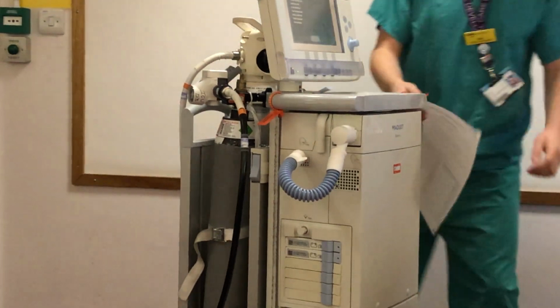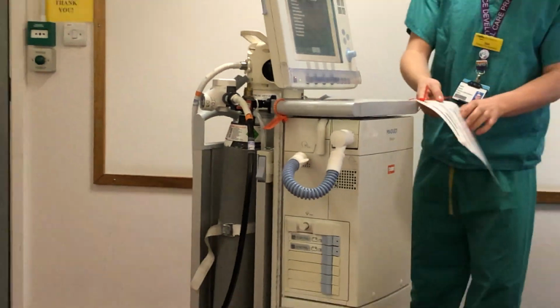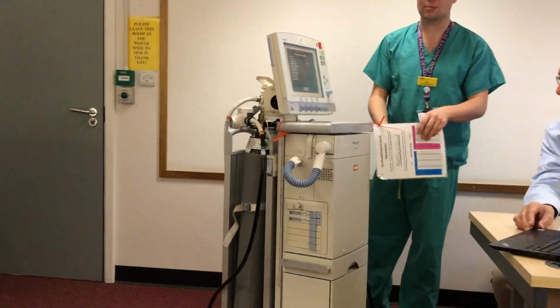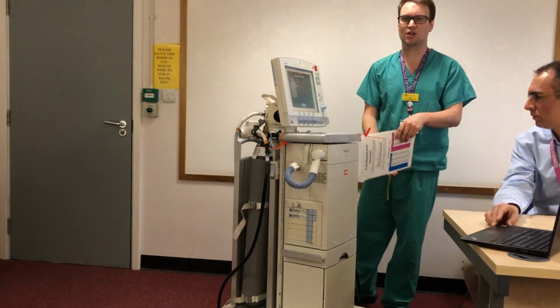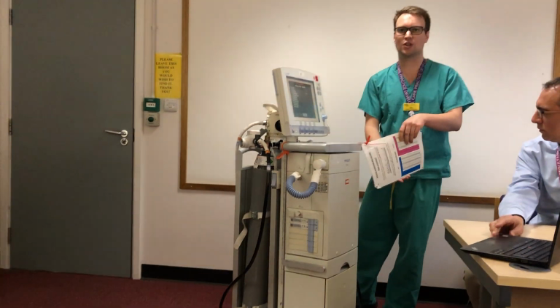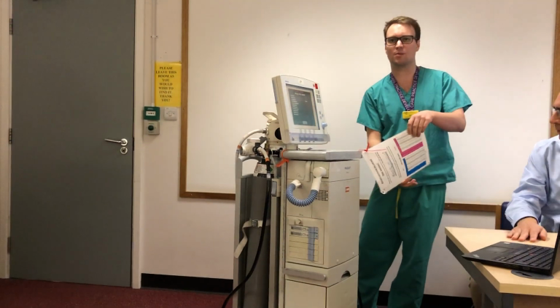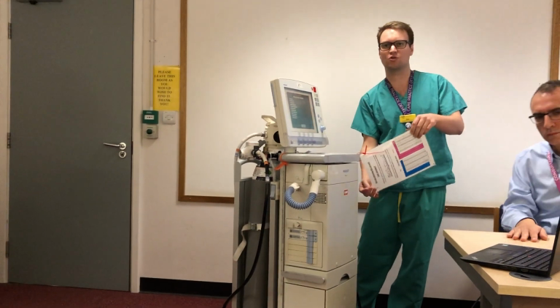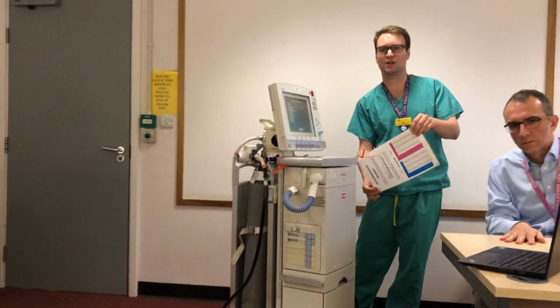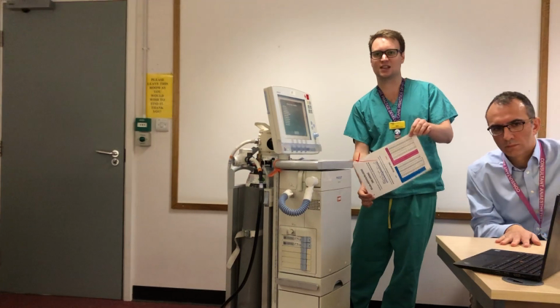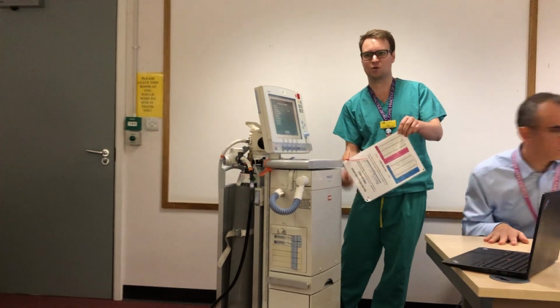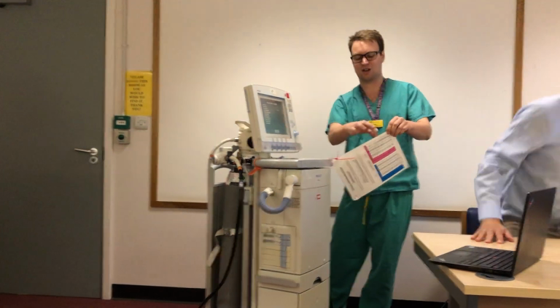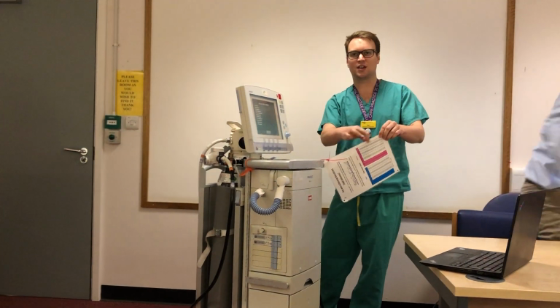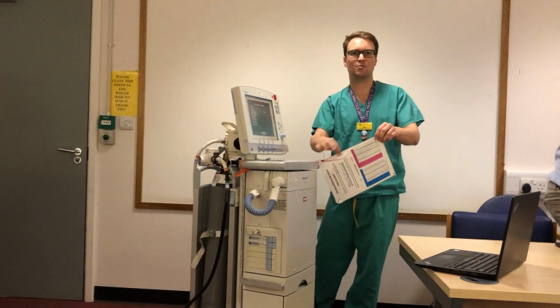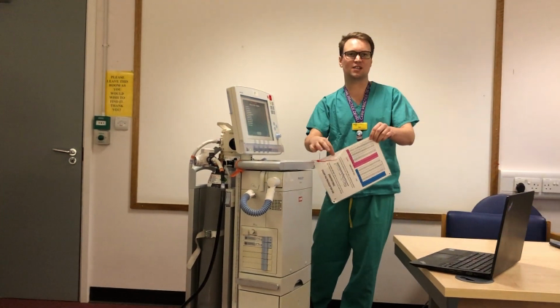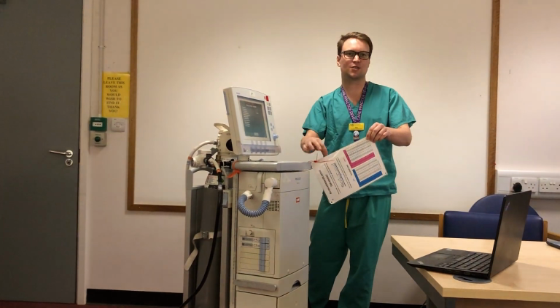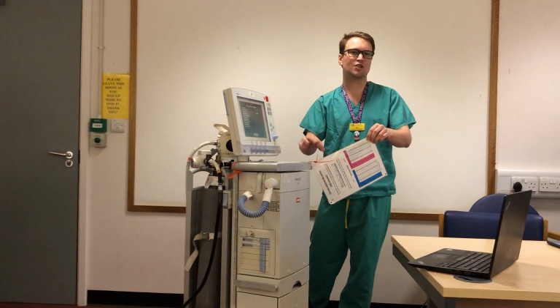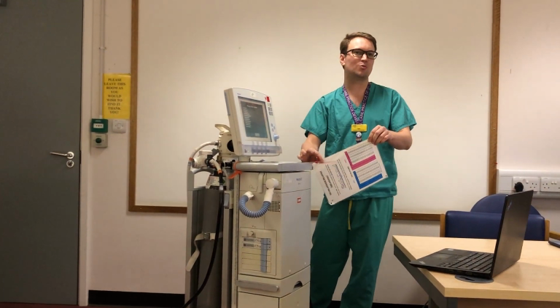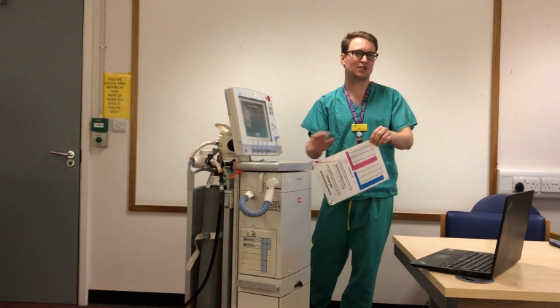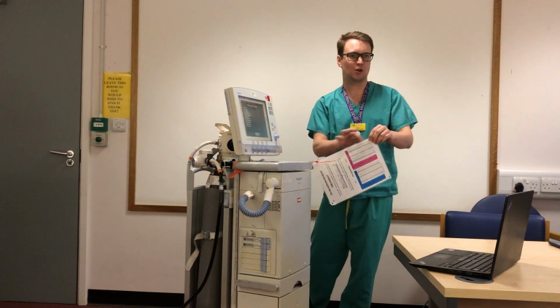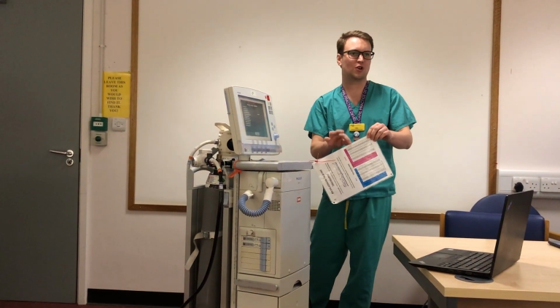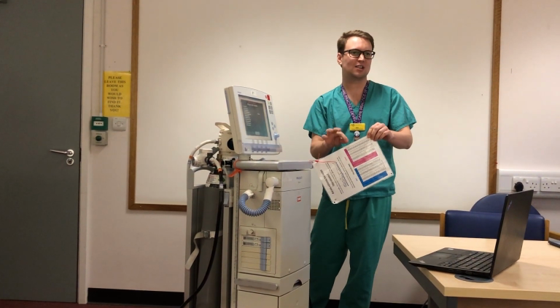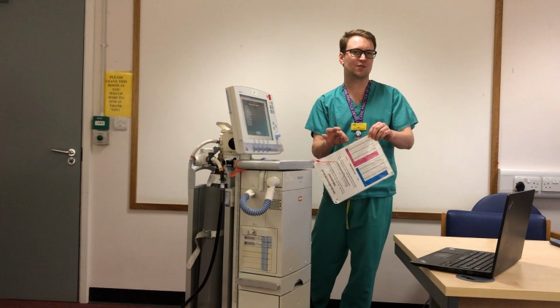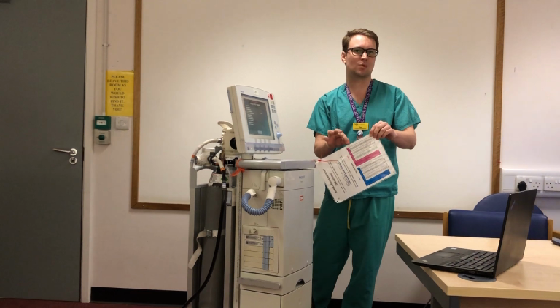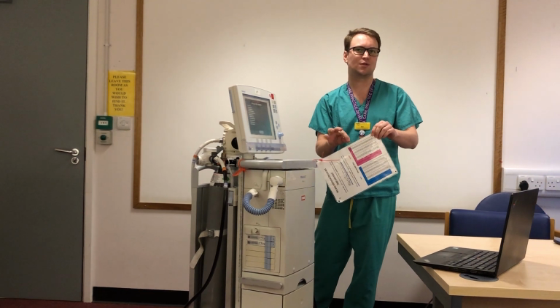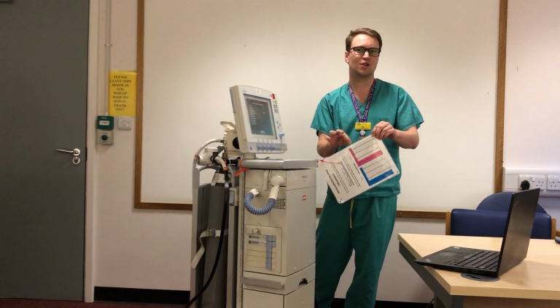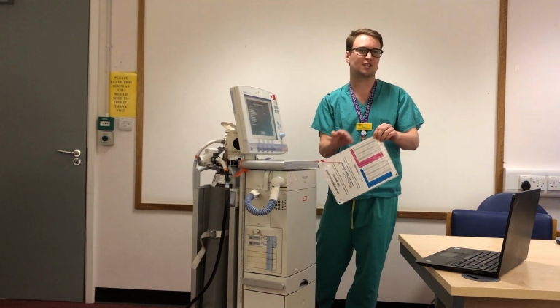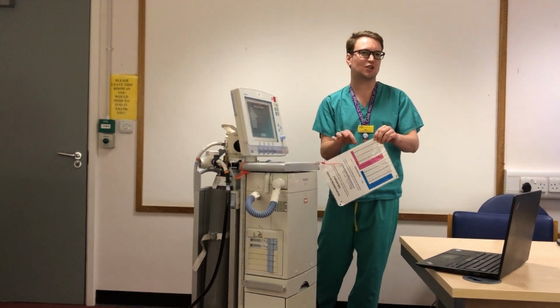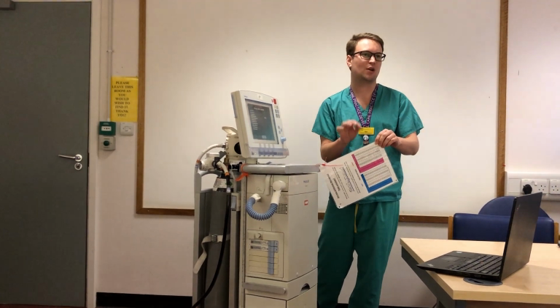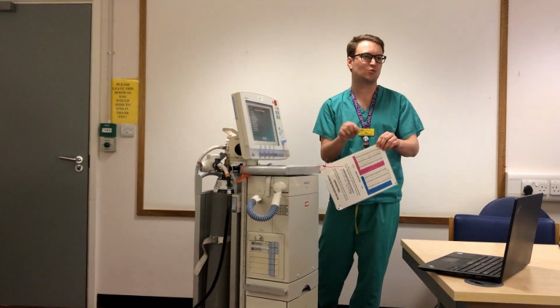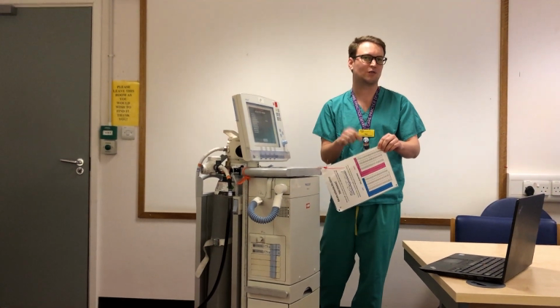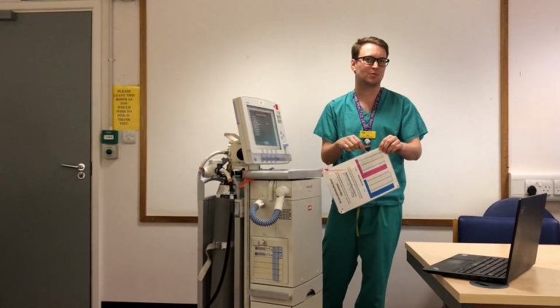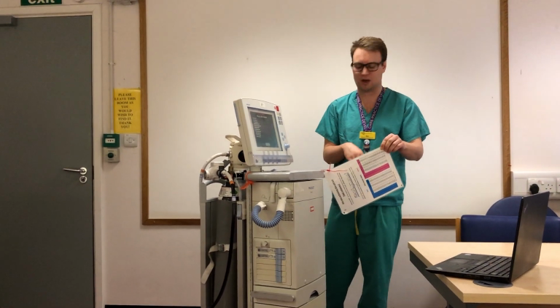Regarding tidal volumes, you're looking at an ideal body weight of 6 to 8 mls per kilo. There is on most ventilators — obviously the ones that are normally in ITU — we've already got laminated sheets for that as well. So if you know the patient's height, you can work out what their normal tidal volumes are going to be.